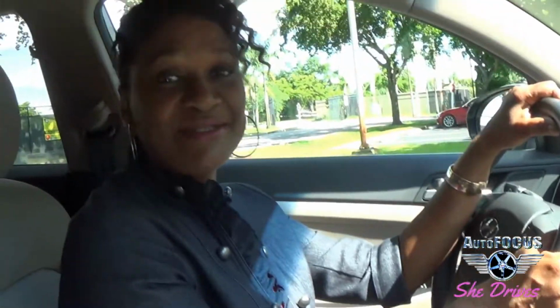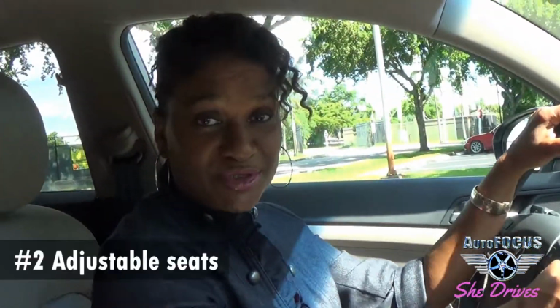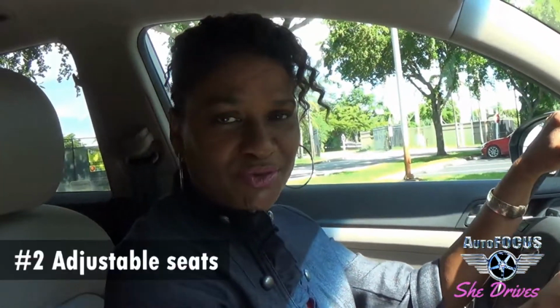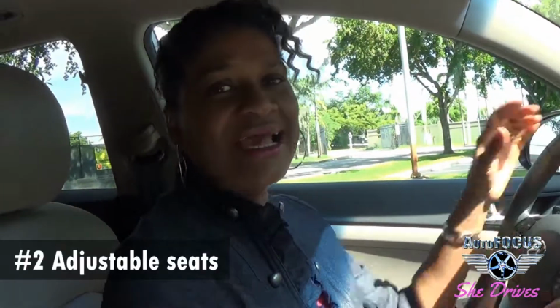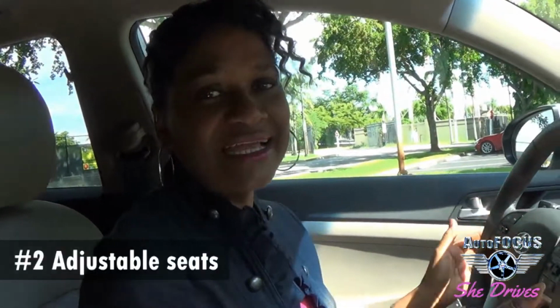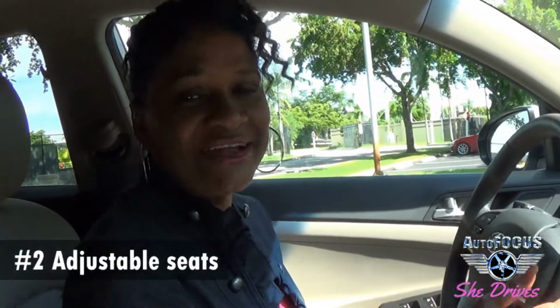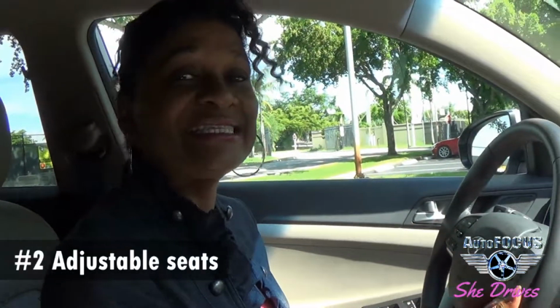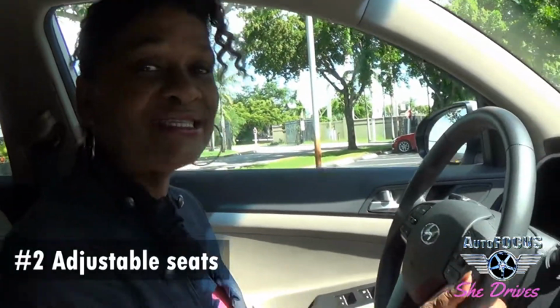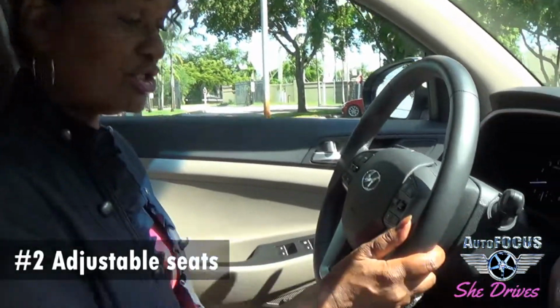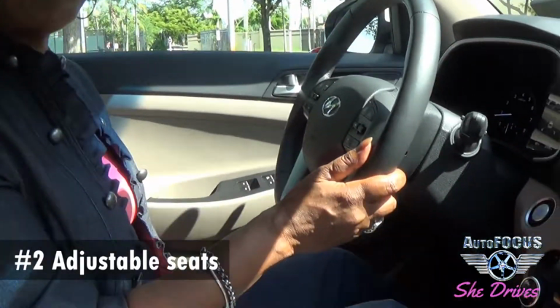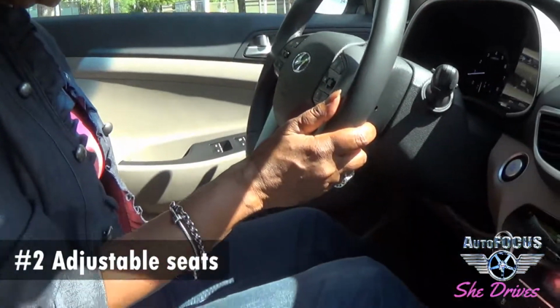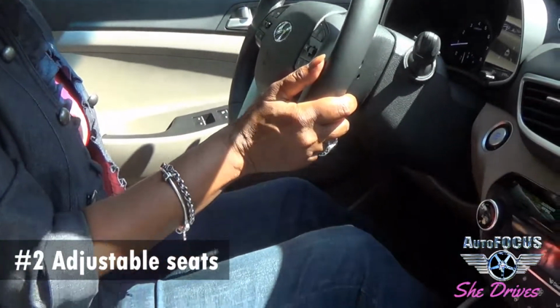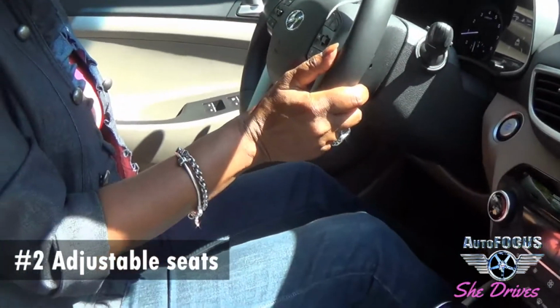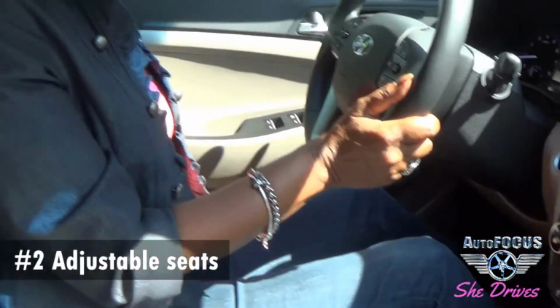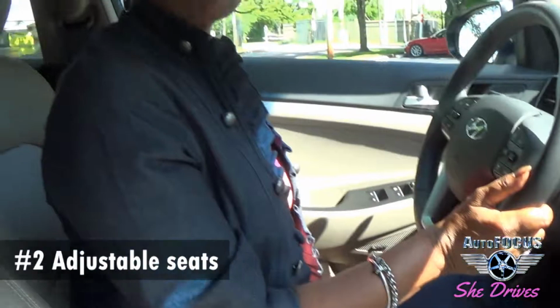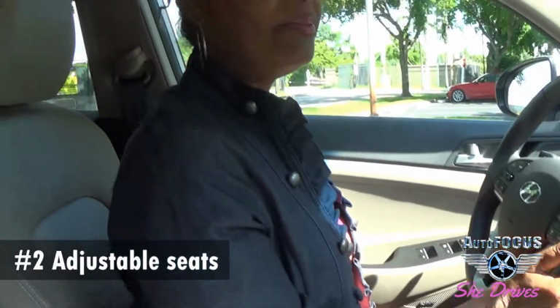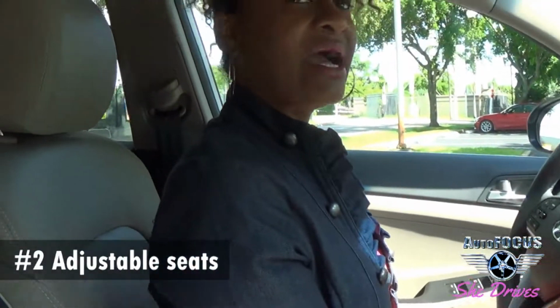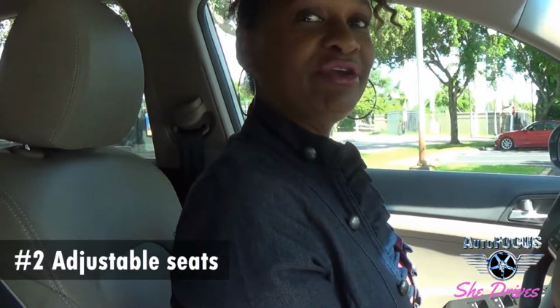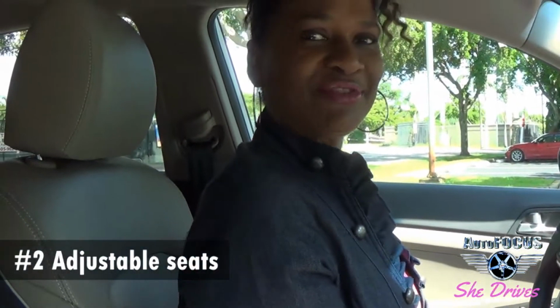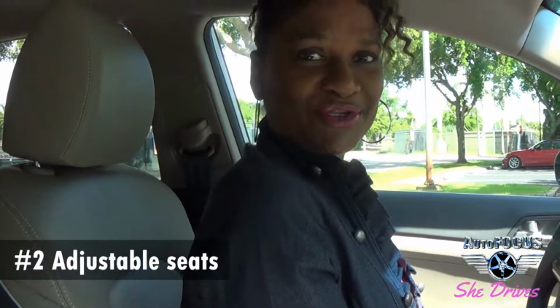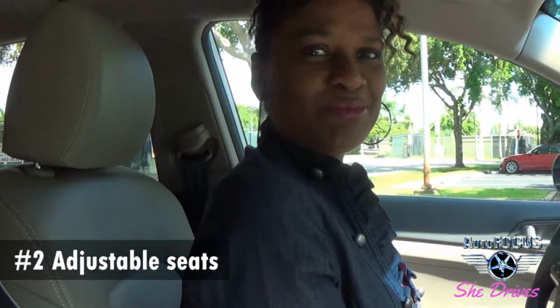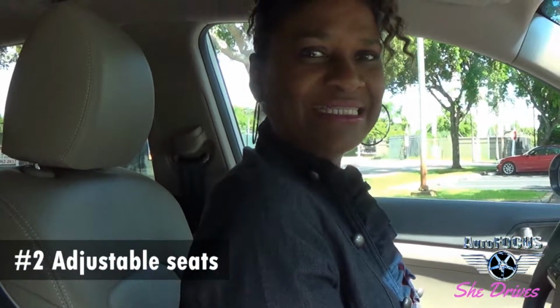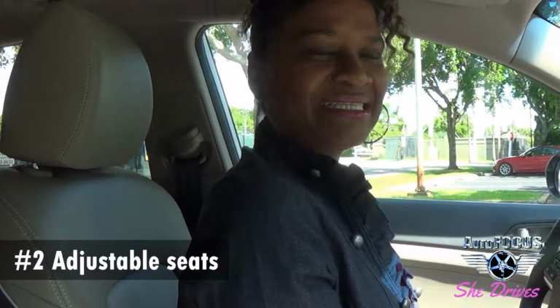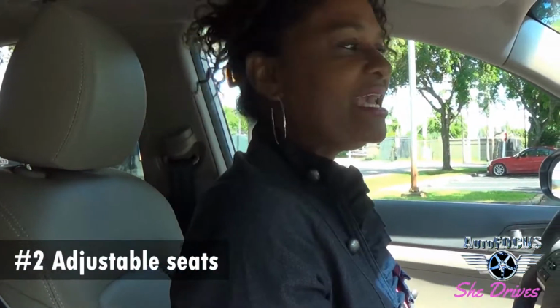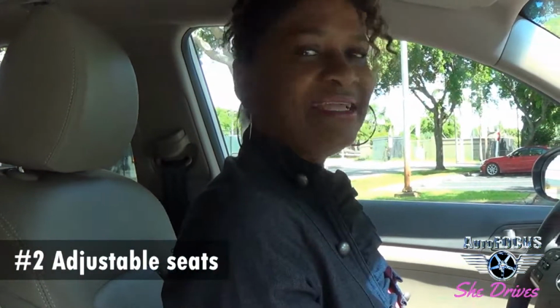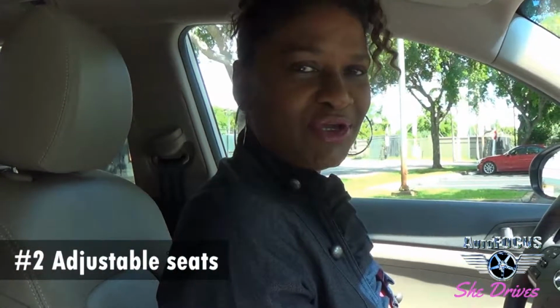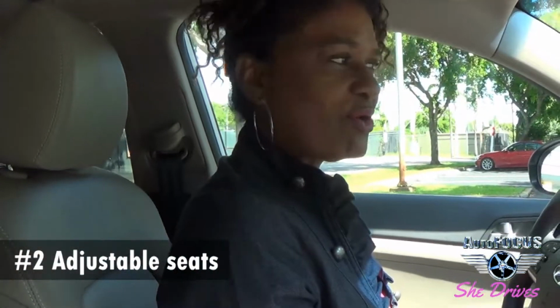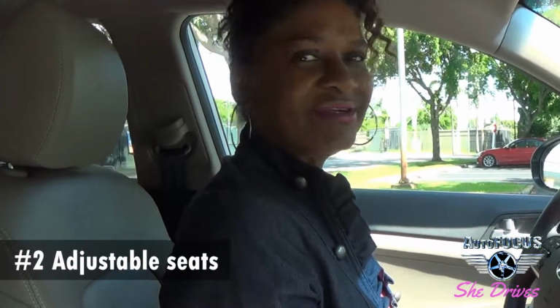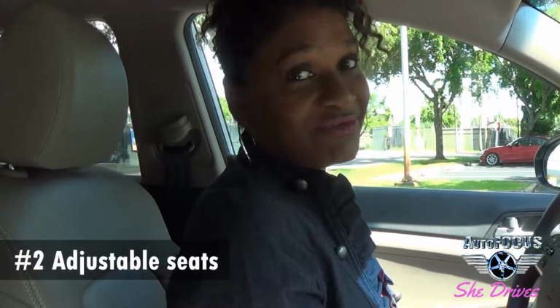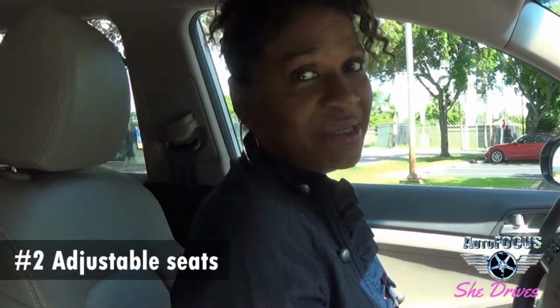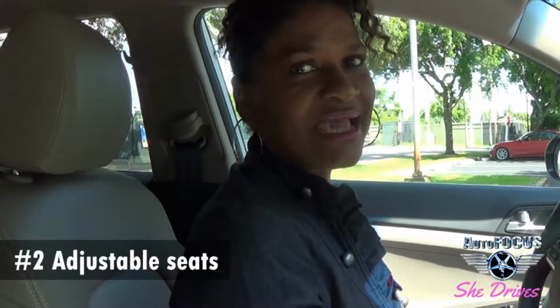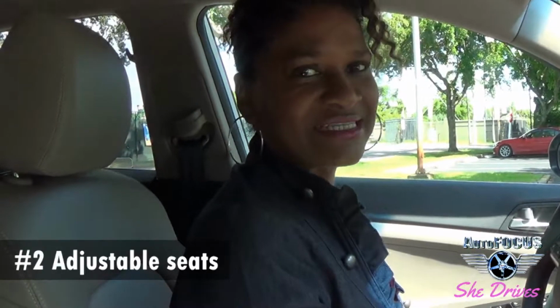Number two, I like the fact that the seats are adjustable. You can go up higher for those that are a little bit more petite, and you can go lower for average size, like me.